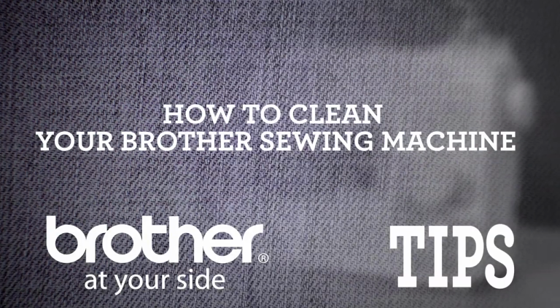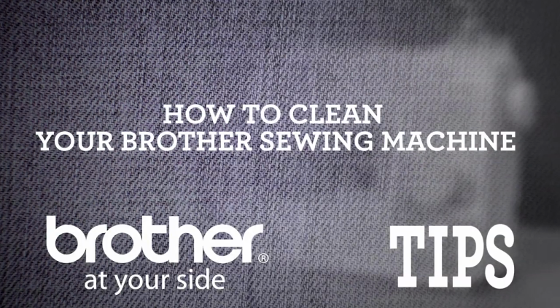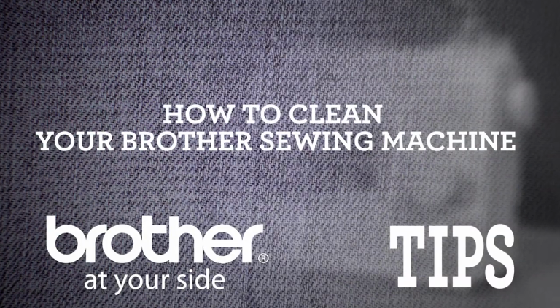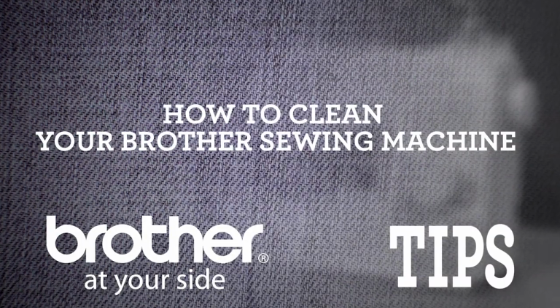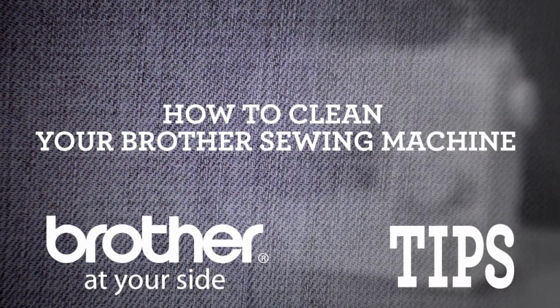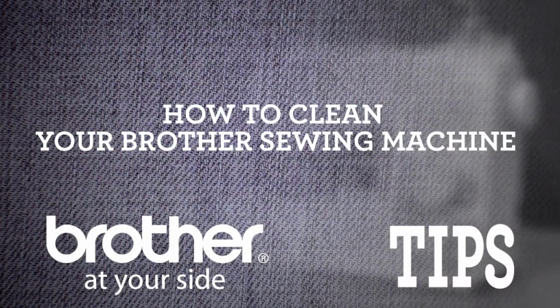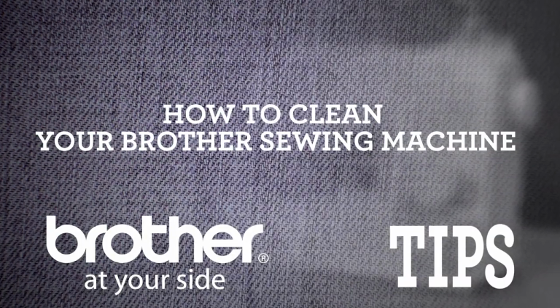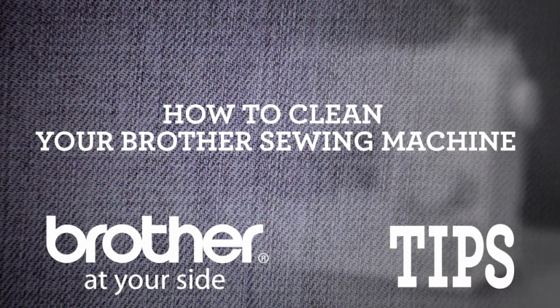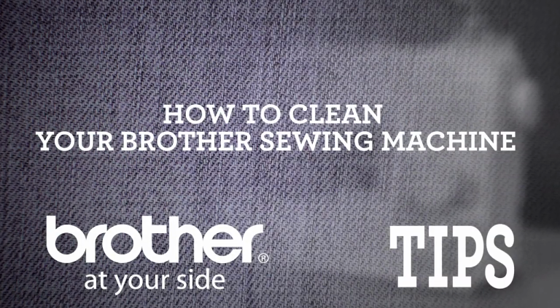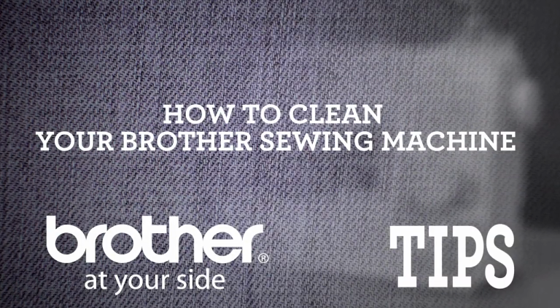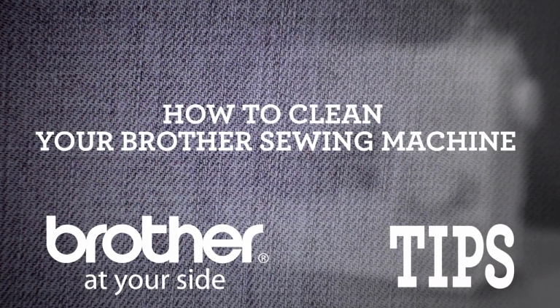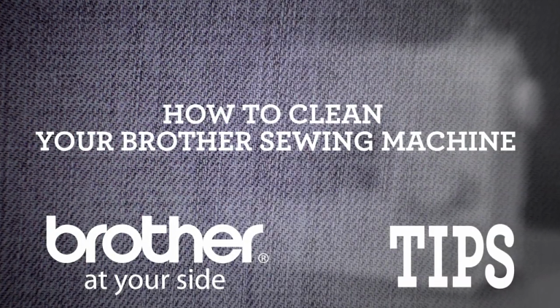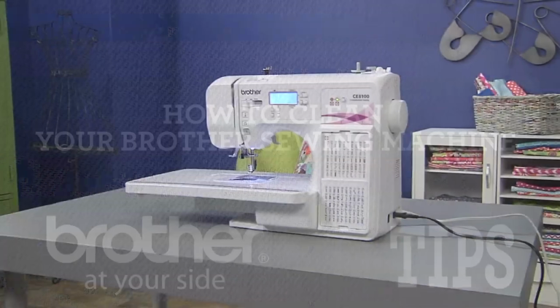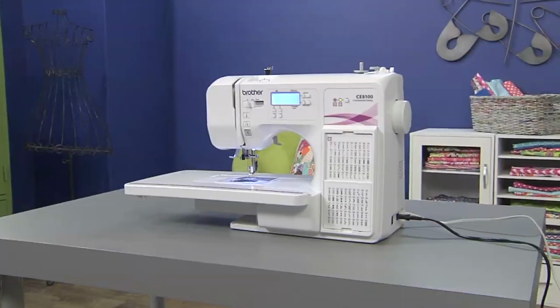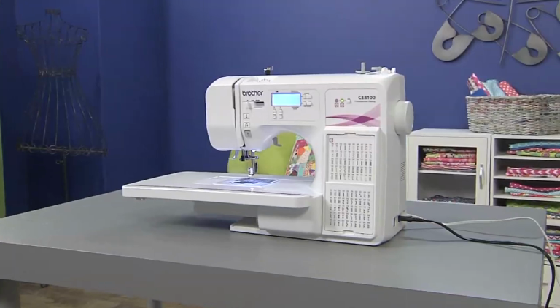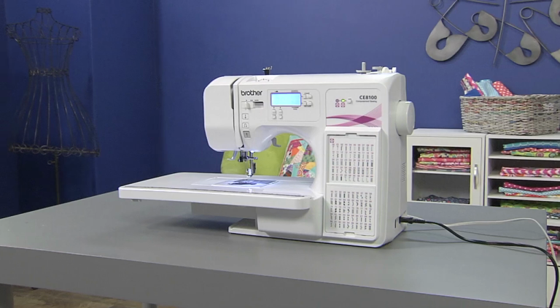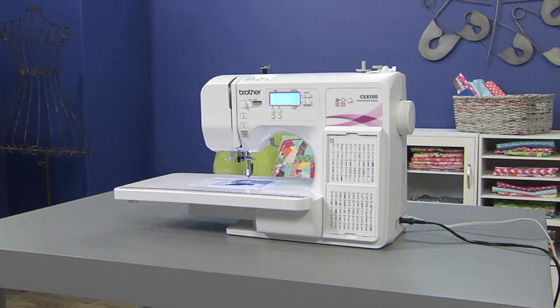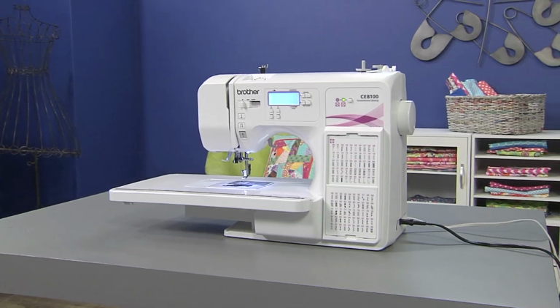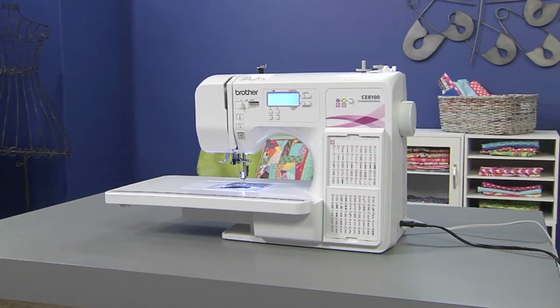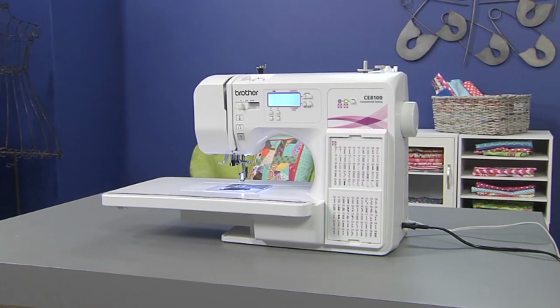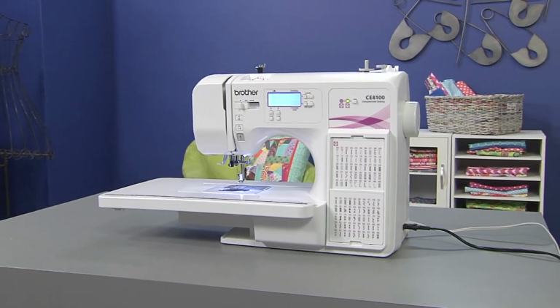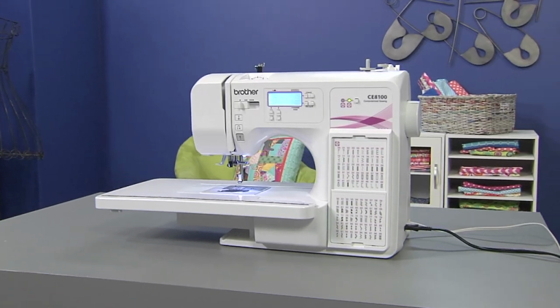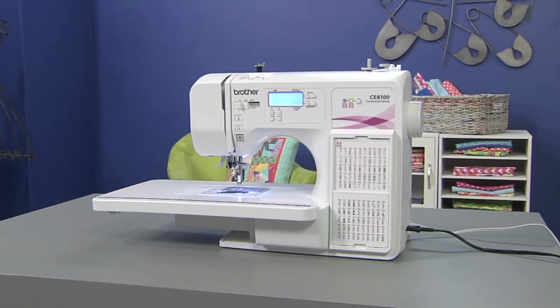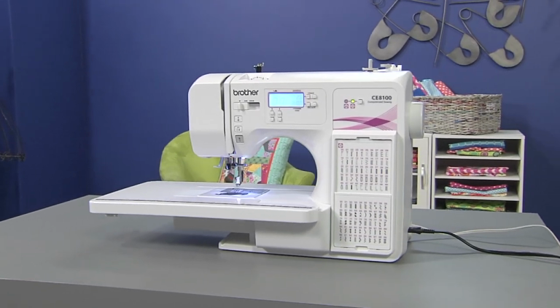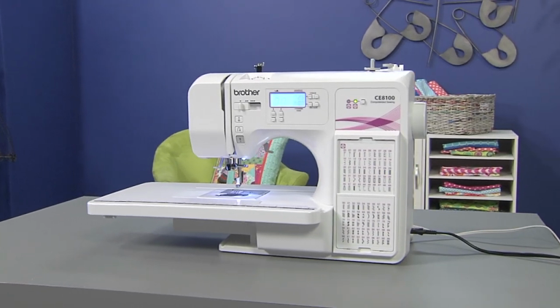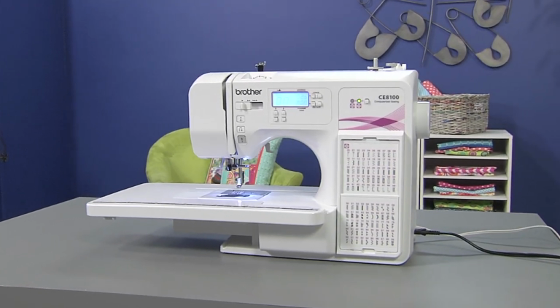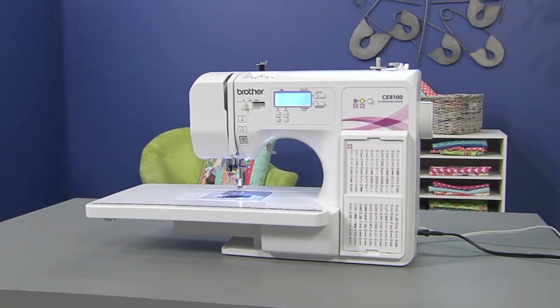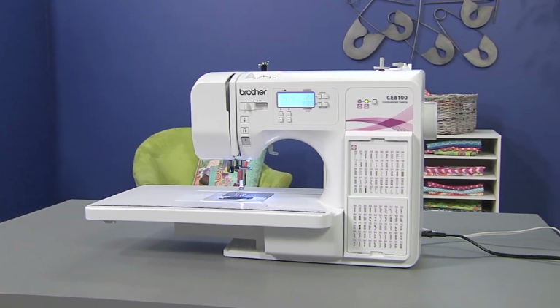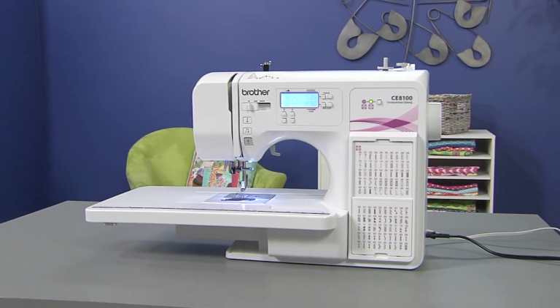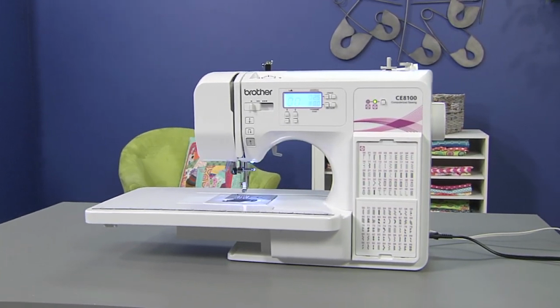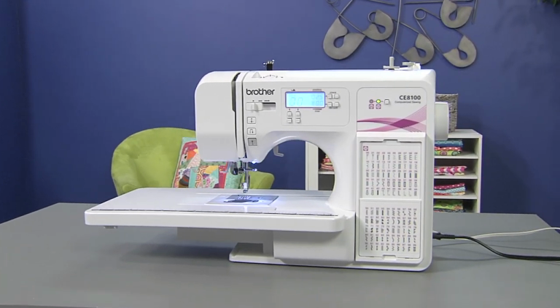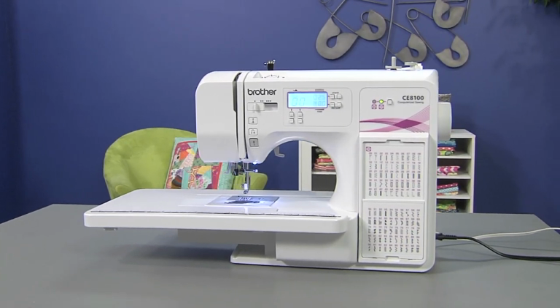How to clean your Brother sewing machine. The performance of your sewing machine will suffer if dust collects in it, so it's important to clean it periodically.